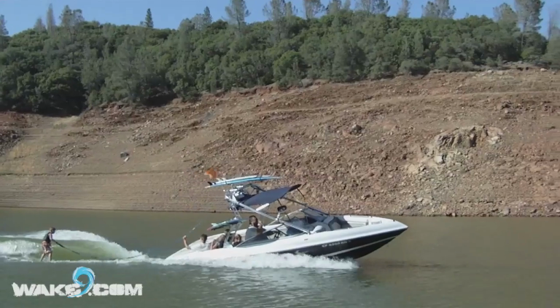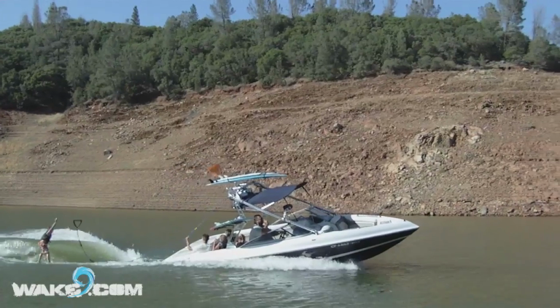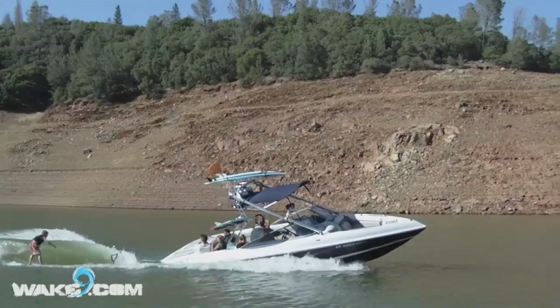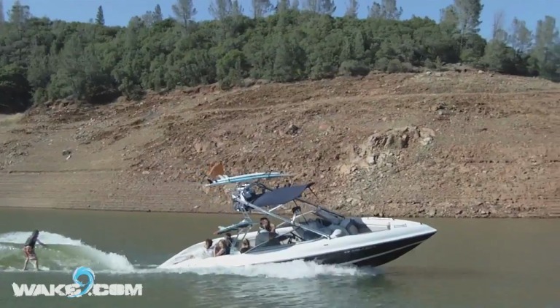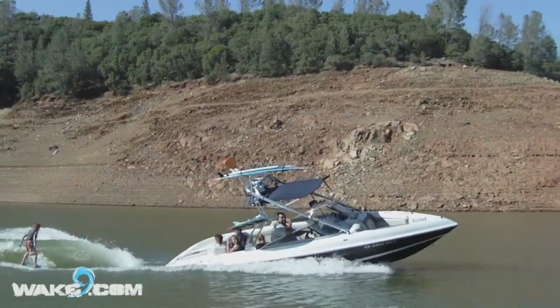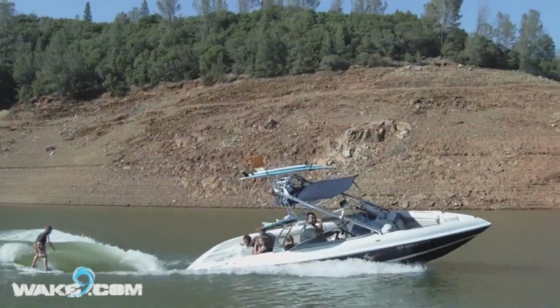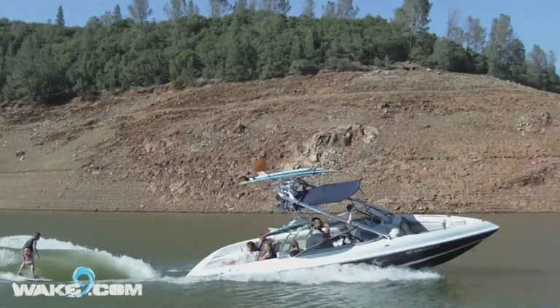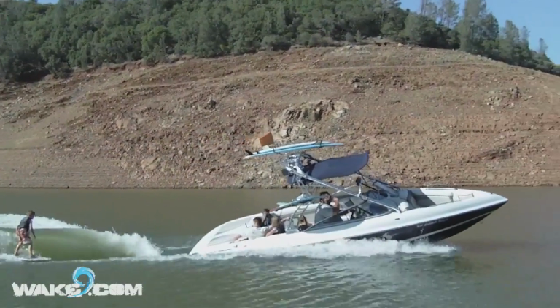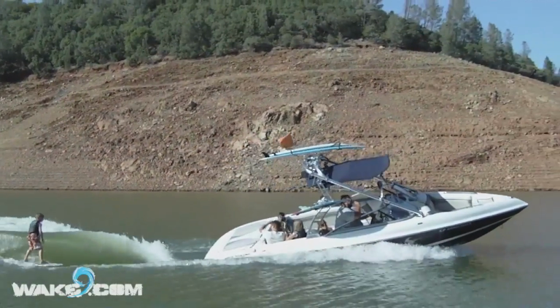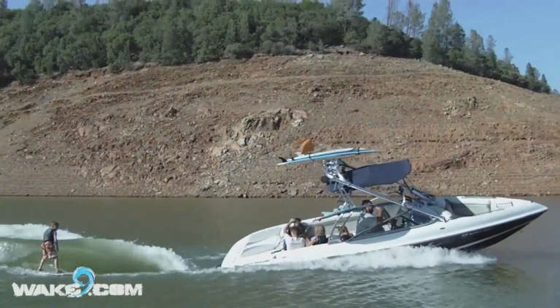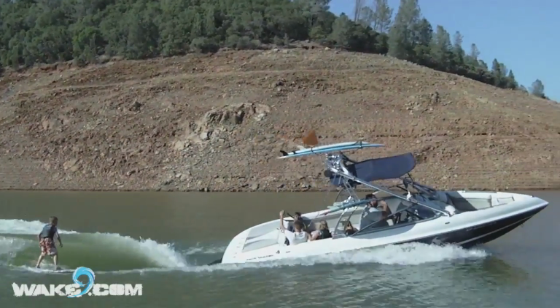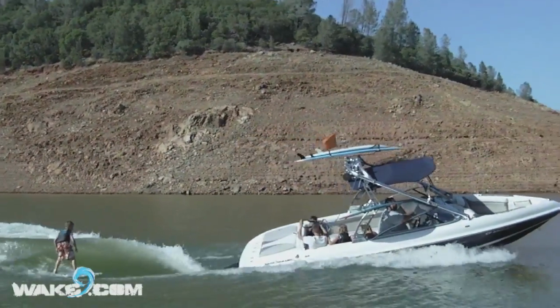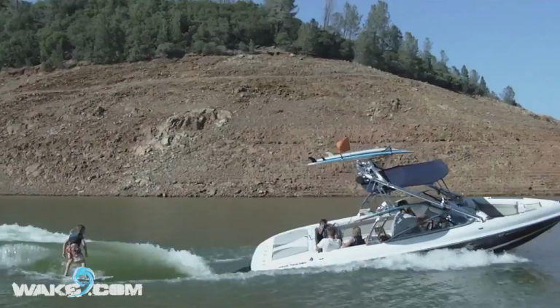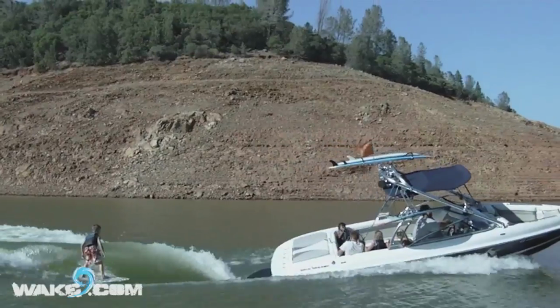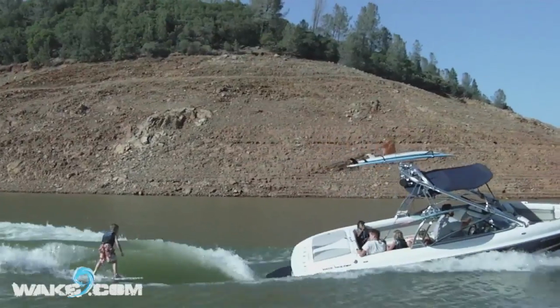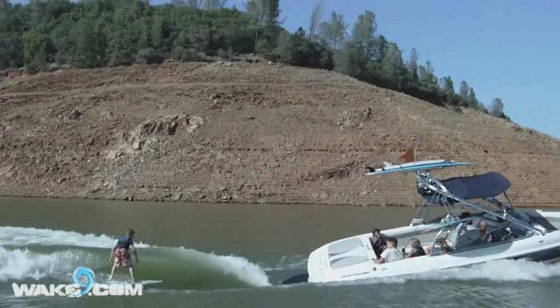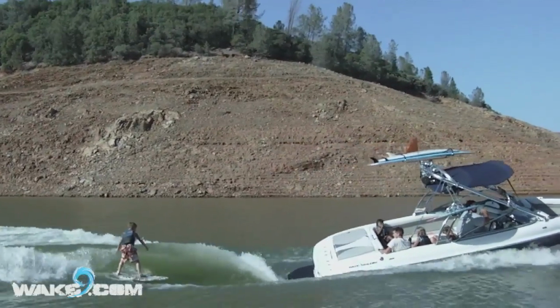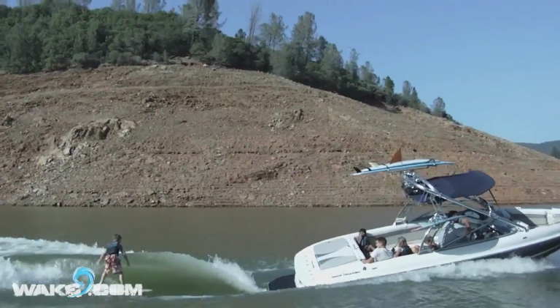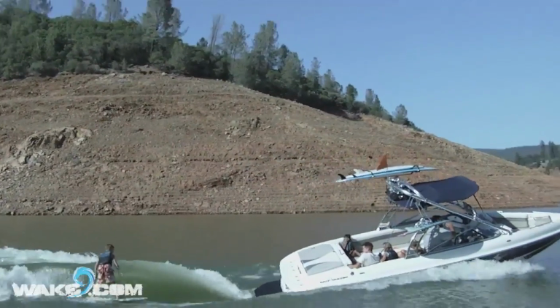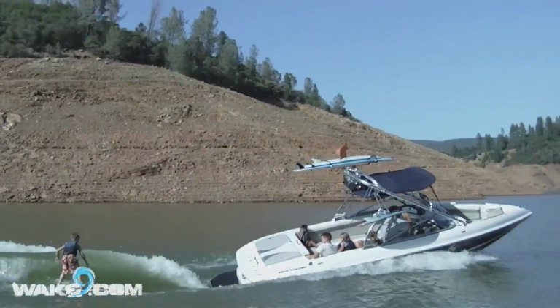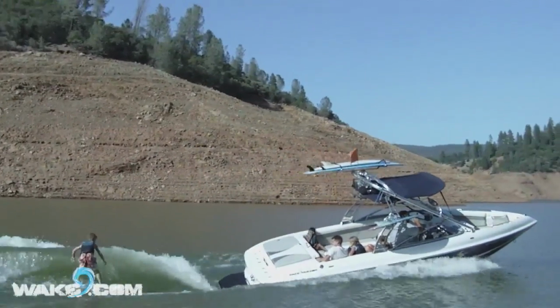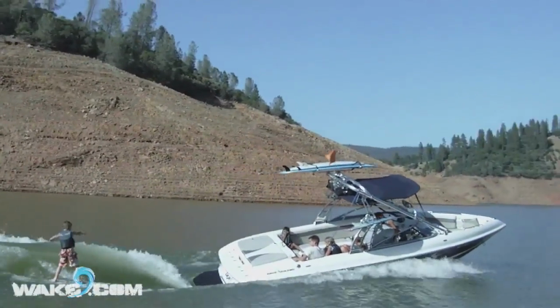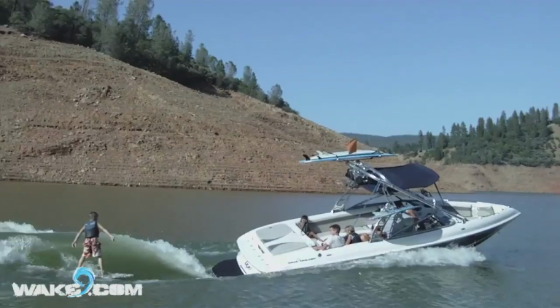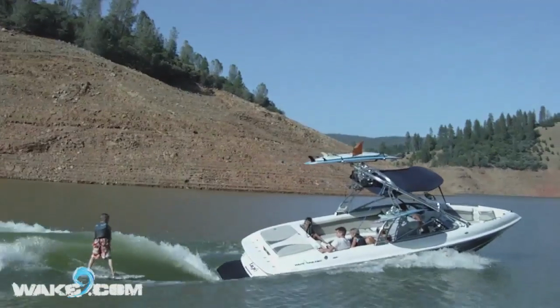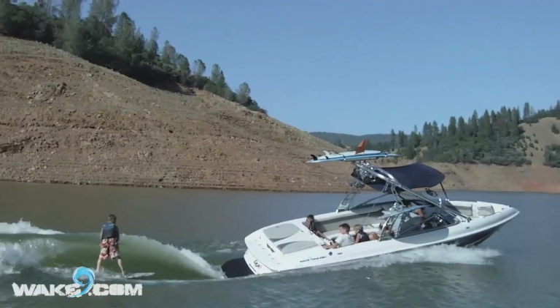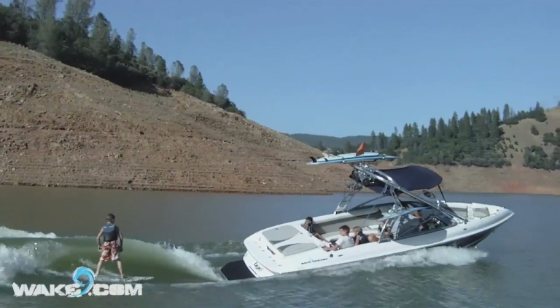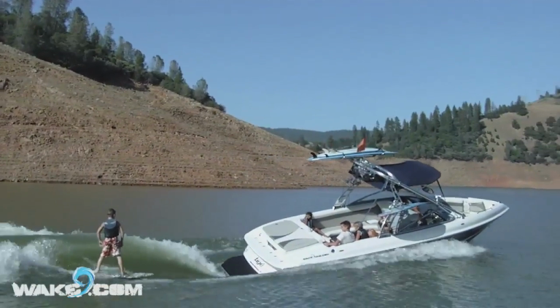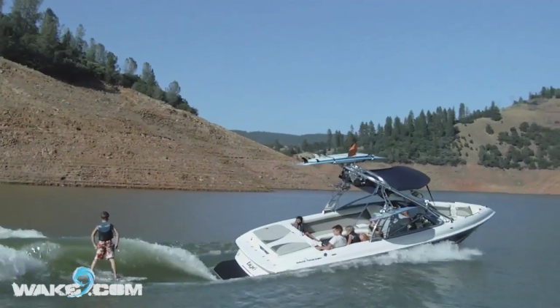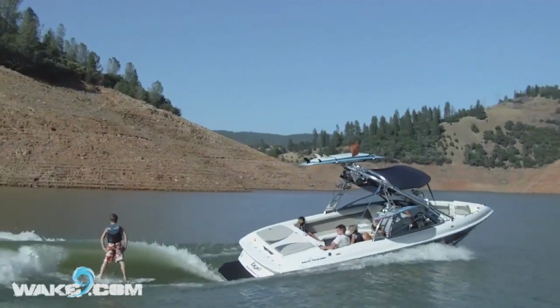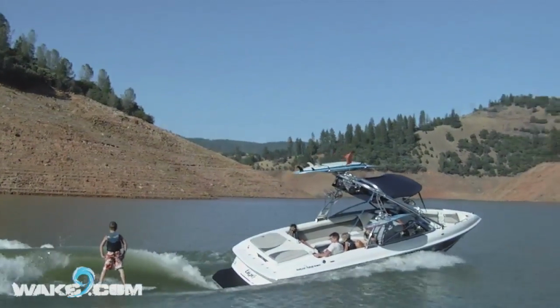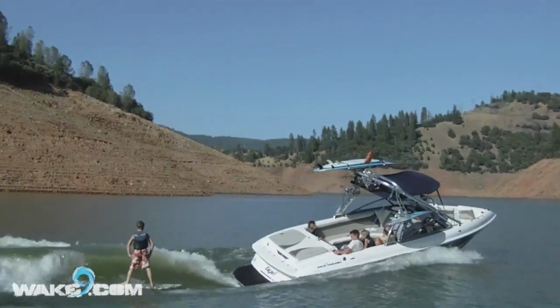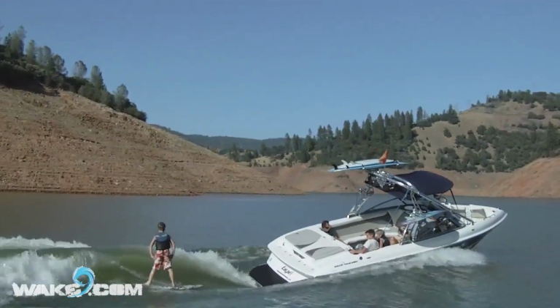Ragboy here and this is part two of our wake surfing safety video in our how to wake surf 101 series. In part one we discussed various safety equipment for wake surfing and also we discussed the type of boat that needs to be used for wake surfing, which is an inboard.